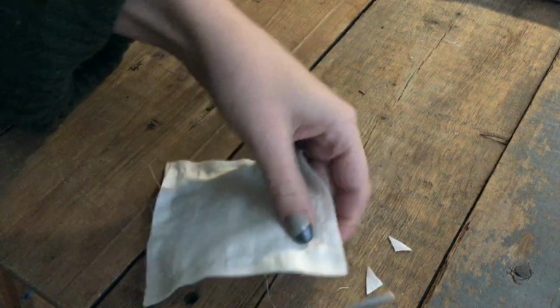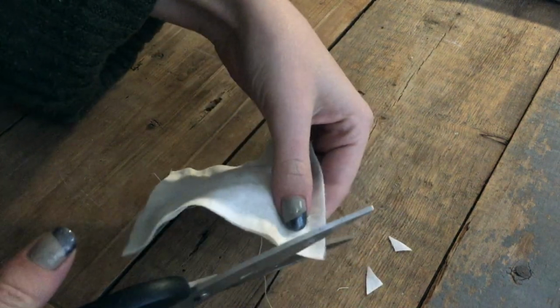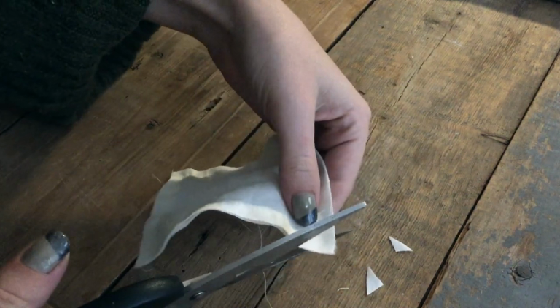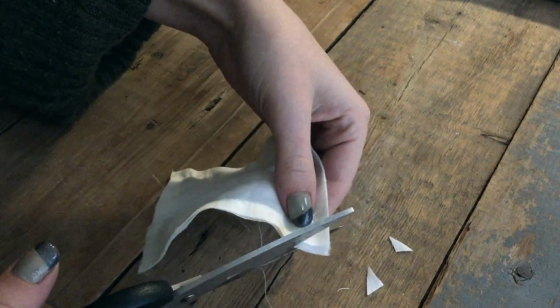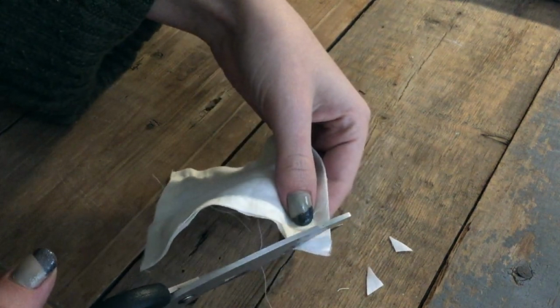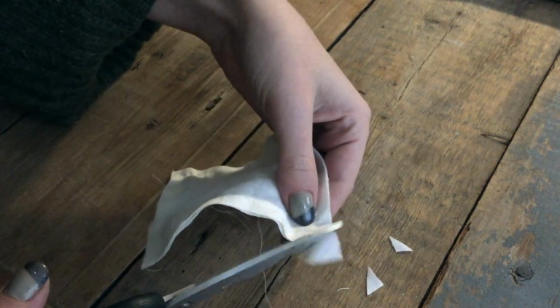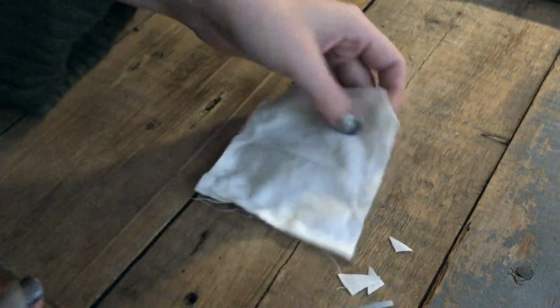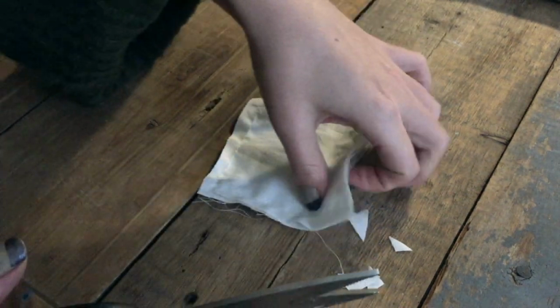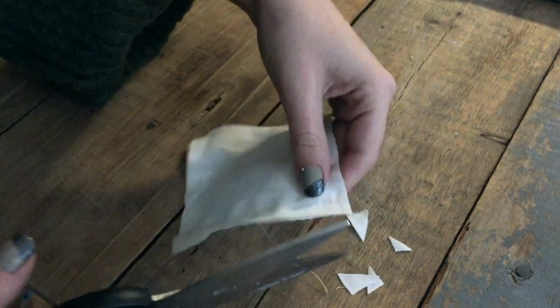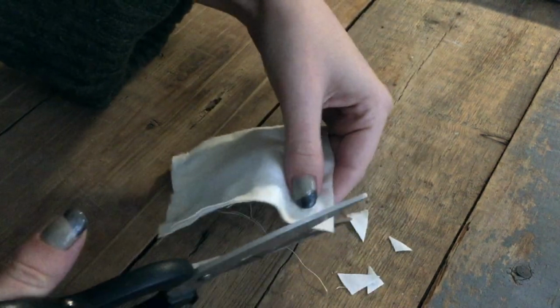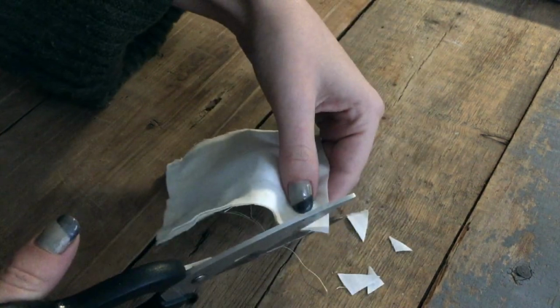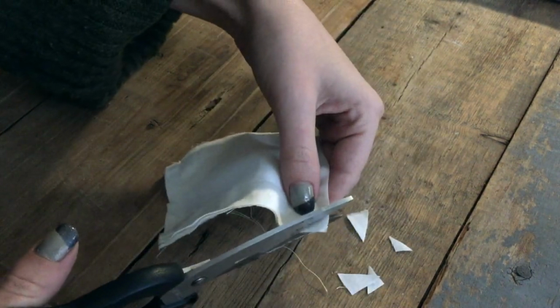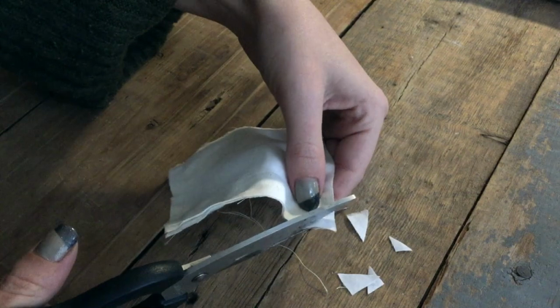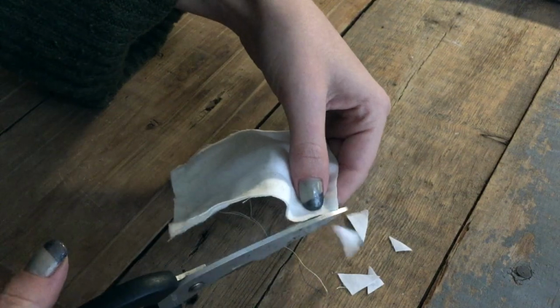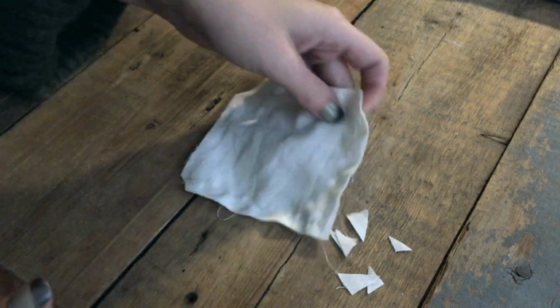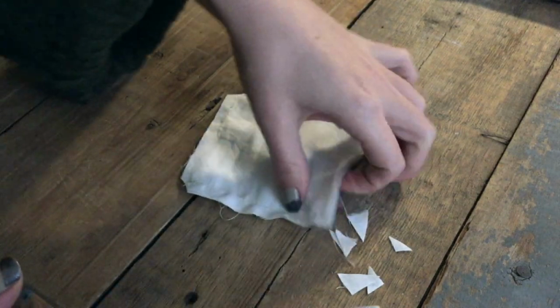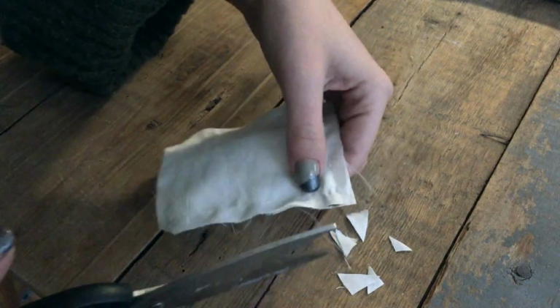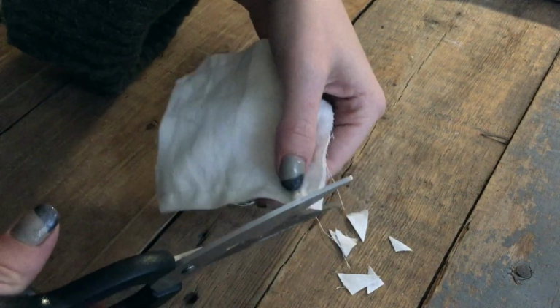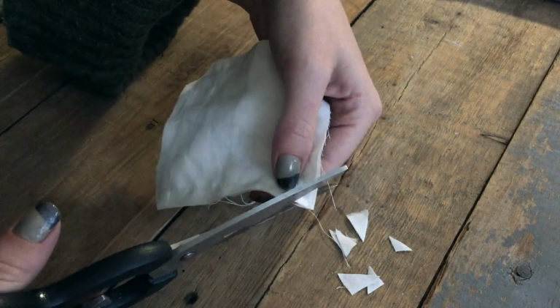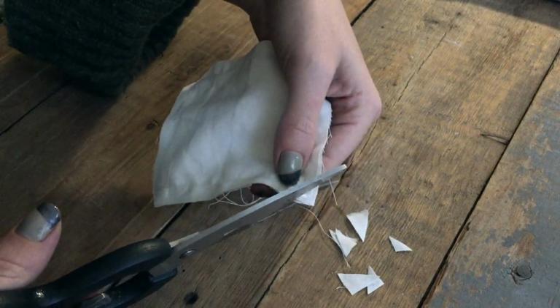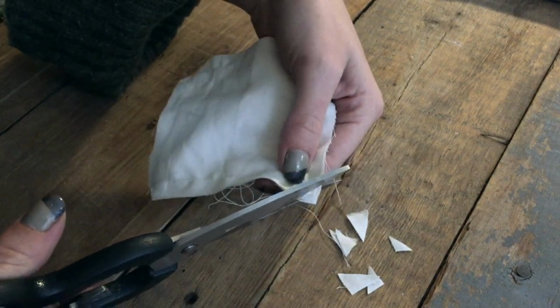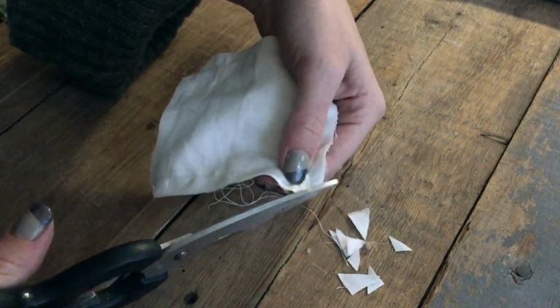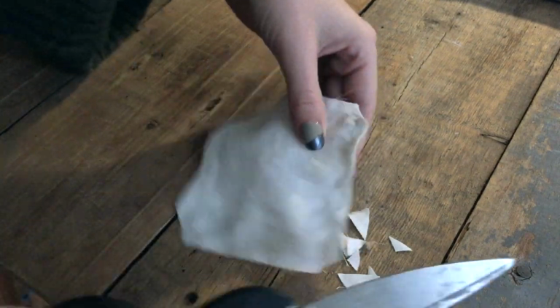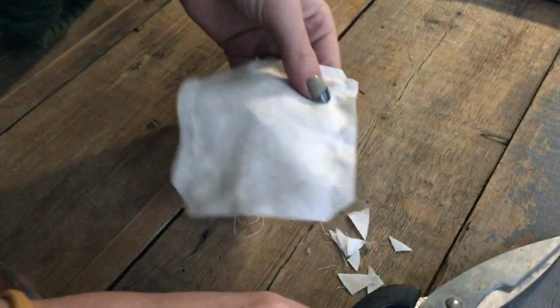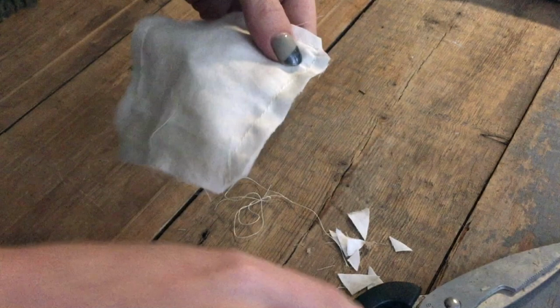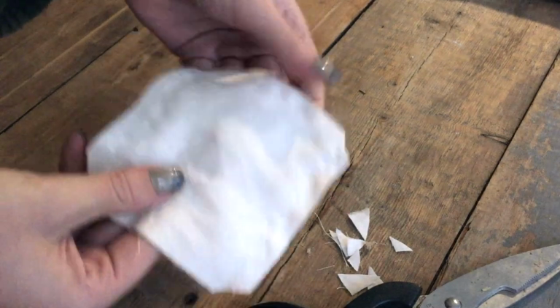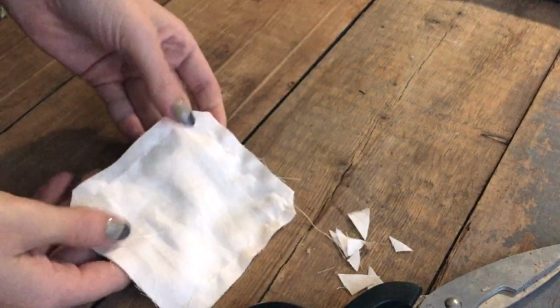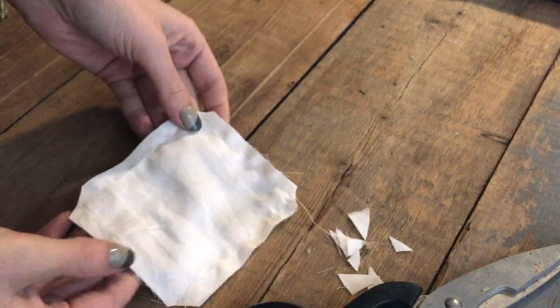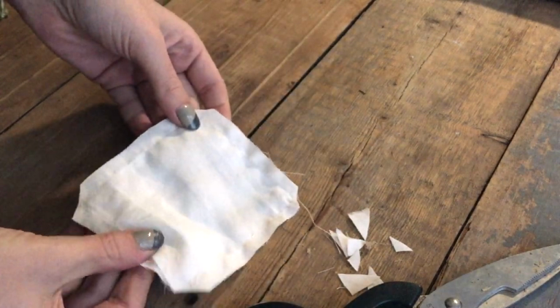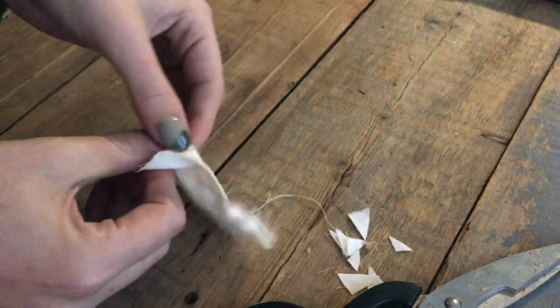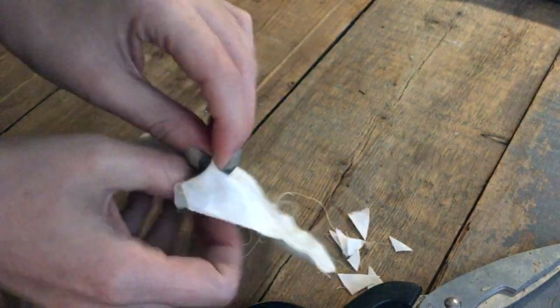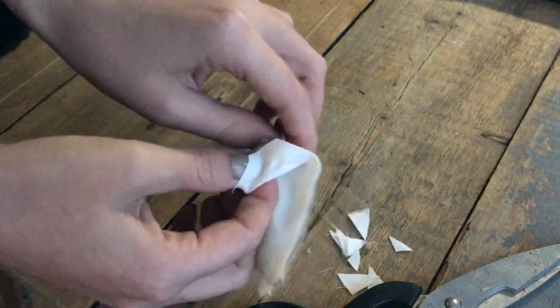Before turning it inside out, you can clip off your corners. Don't make the same mistake as I did though — don't clip the corner where you've attached your loop. After turning it inside out, I can finally fill it up with some dried lavender.